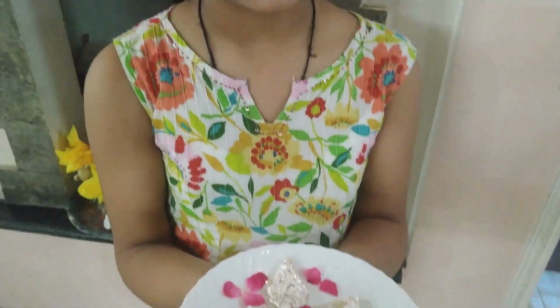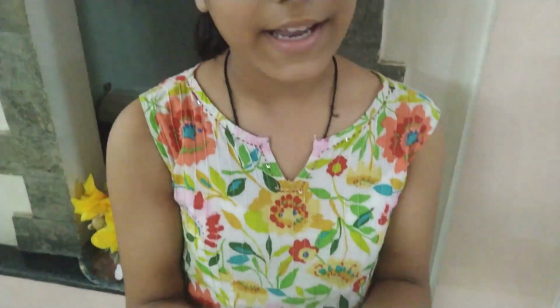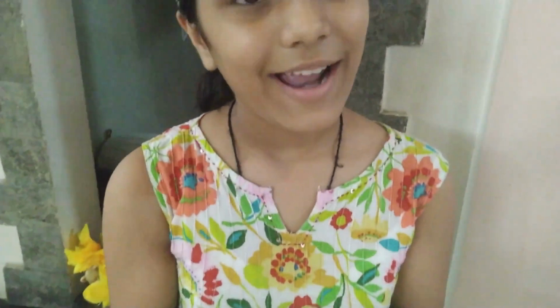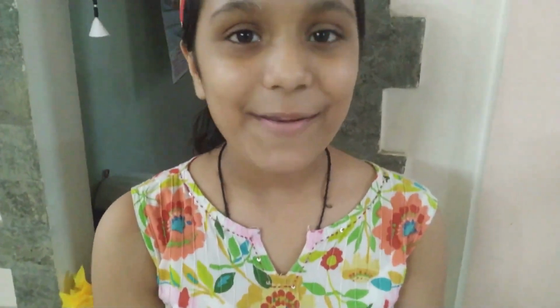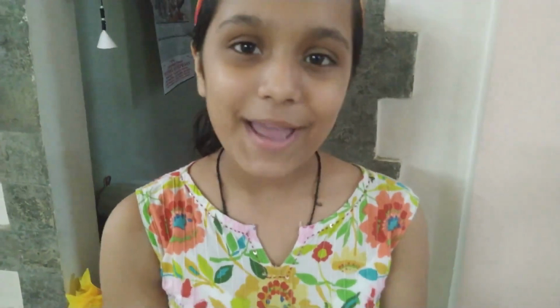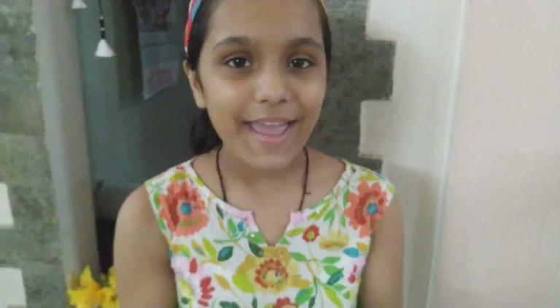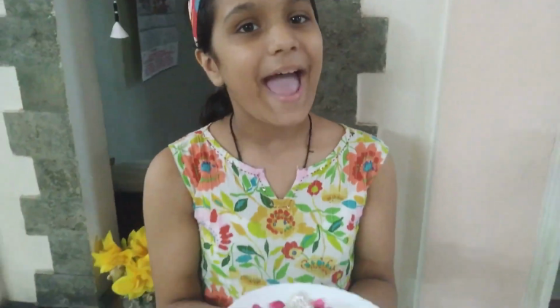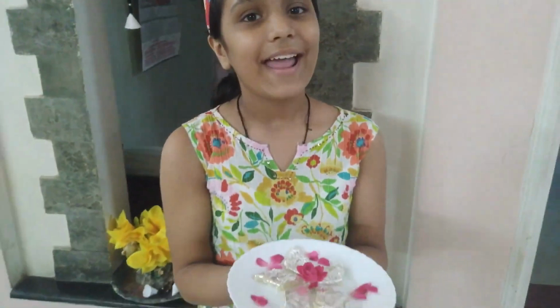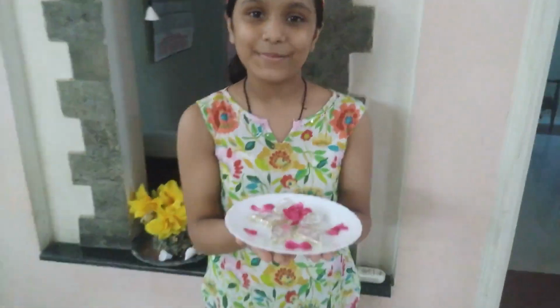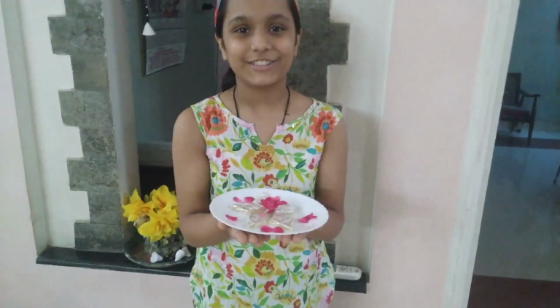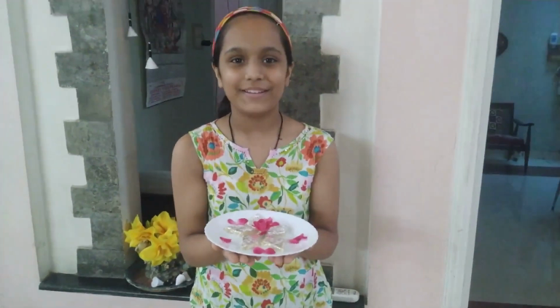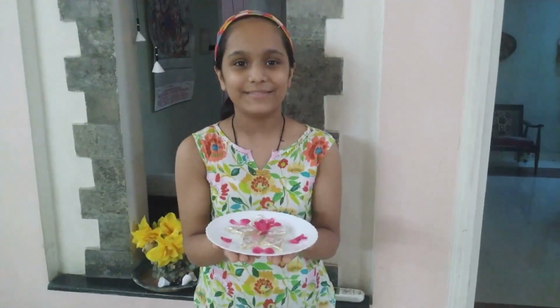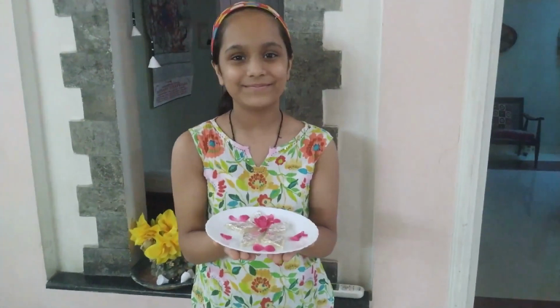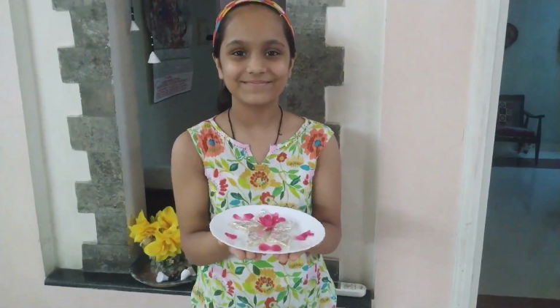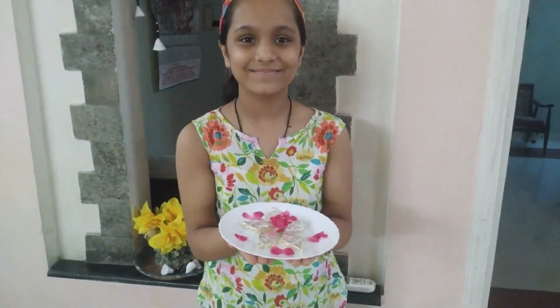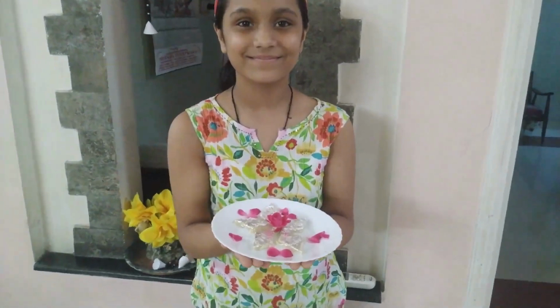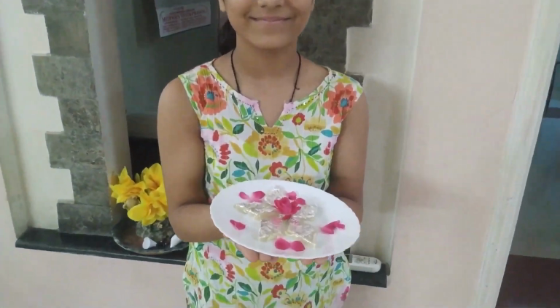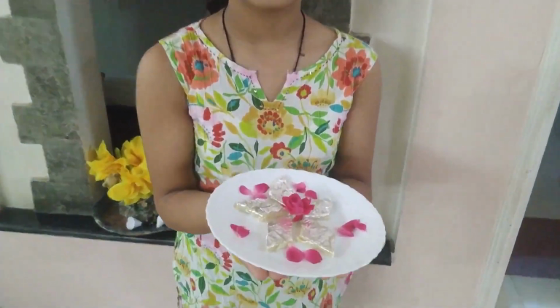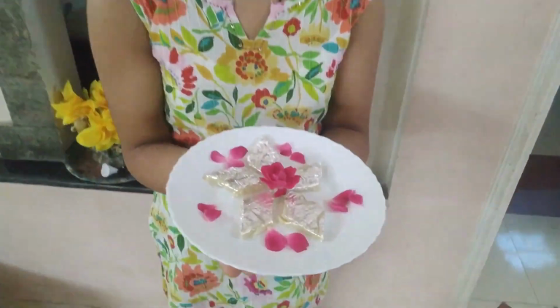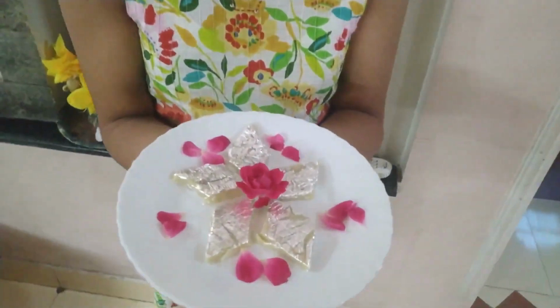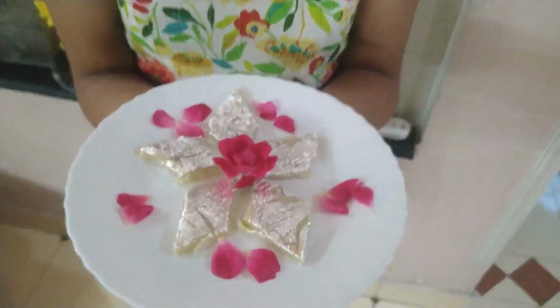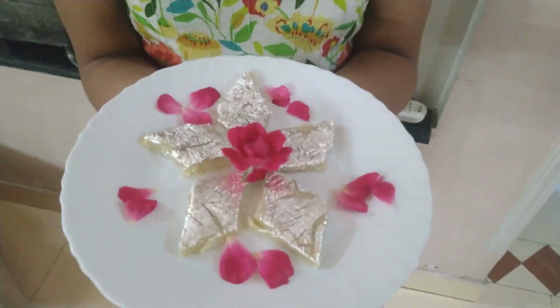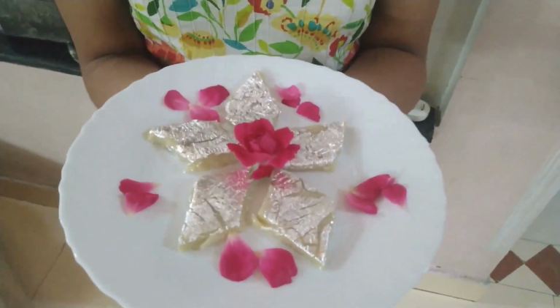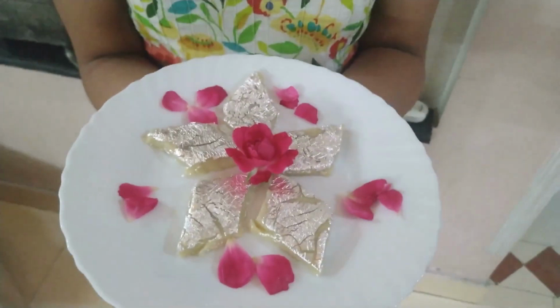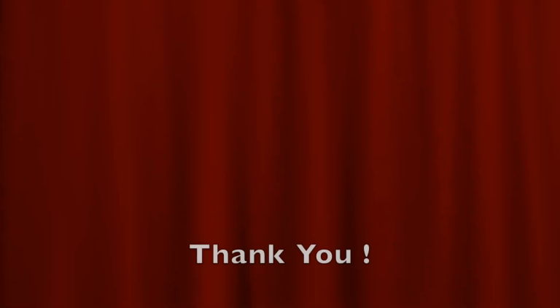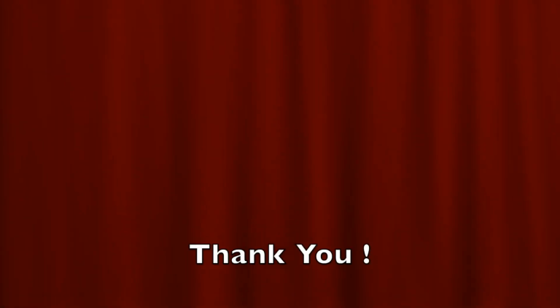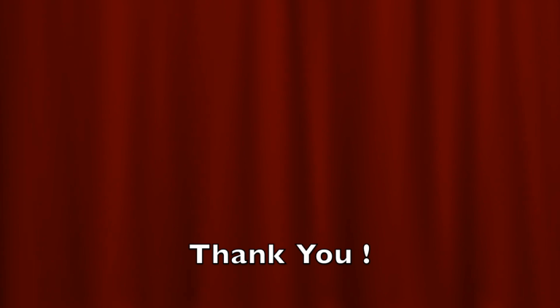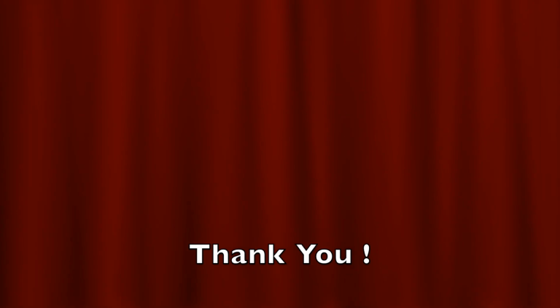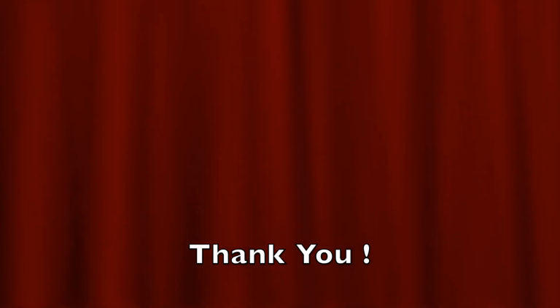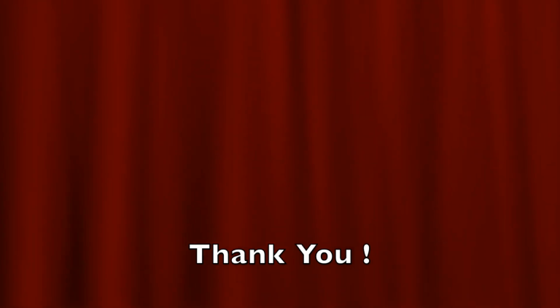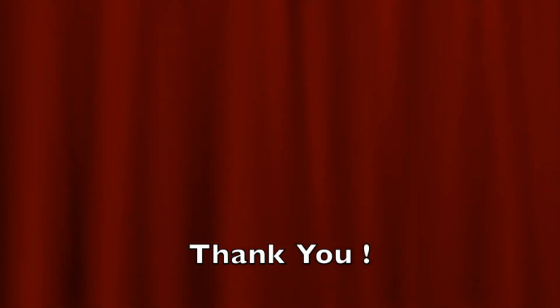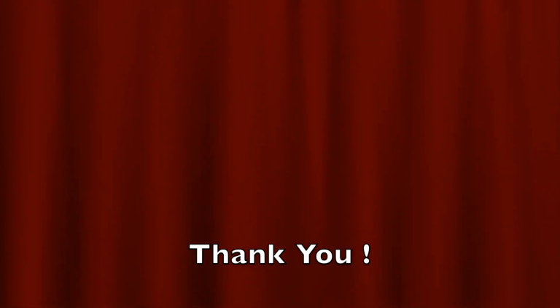Take care and bye-bye. Happy Raksha Bandhan. Bye-bye.